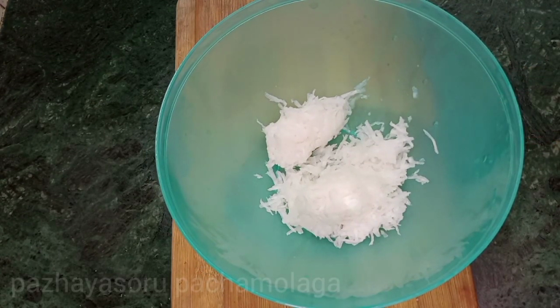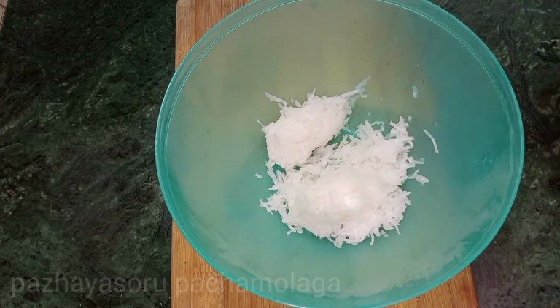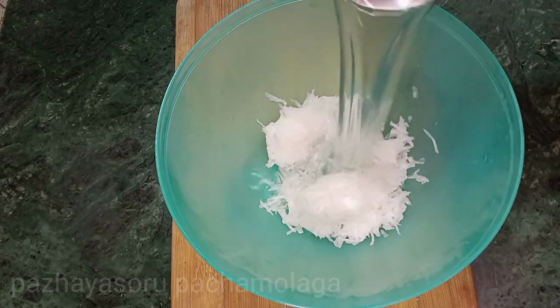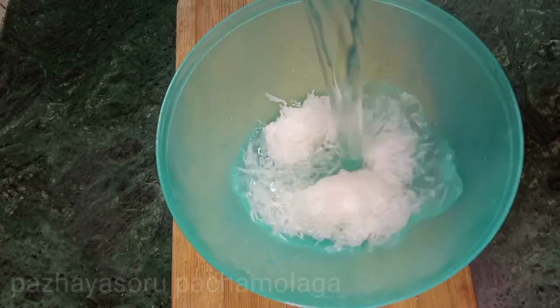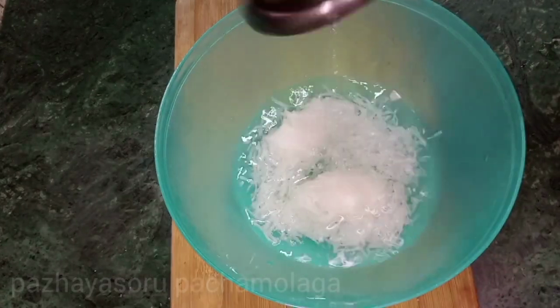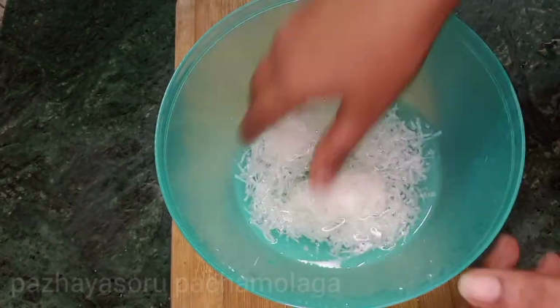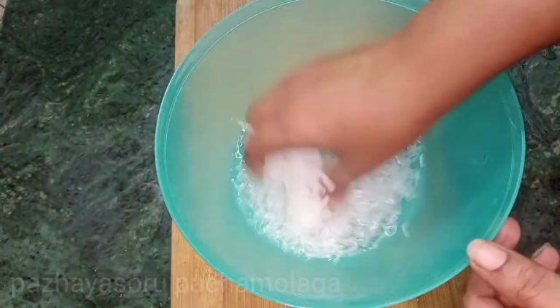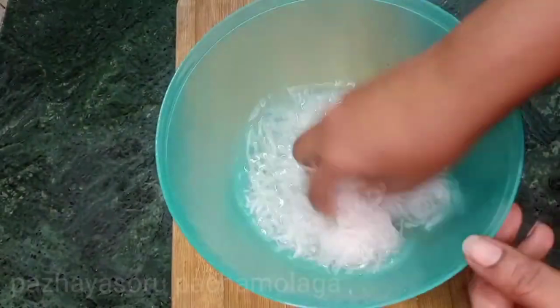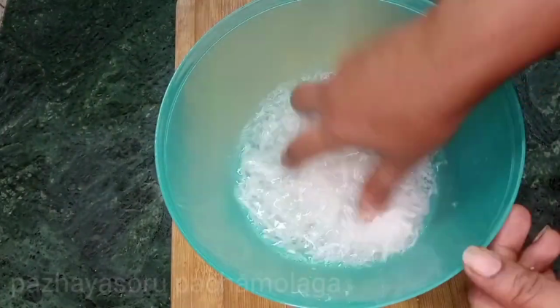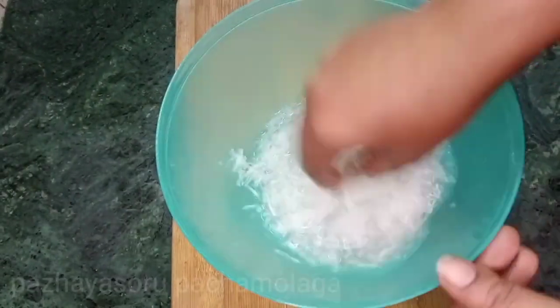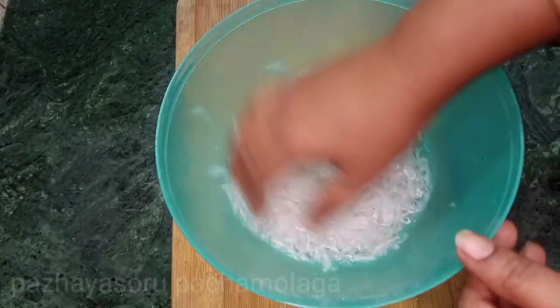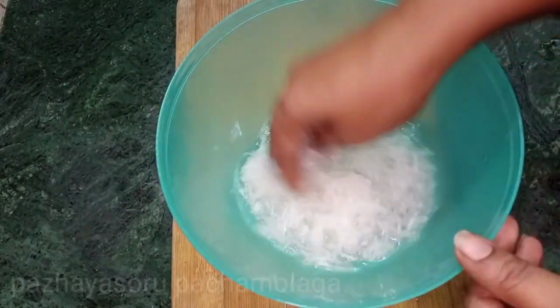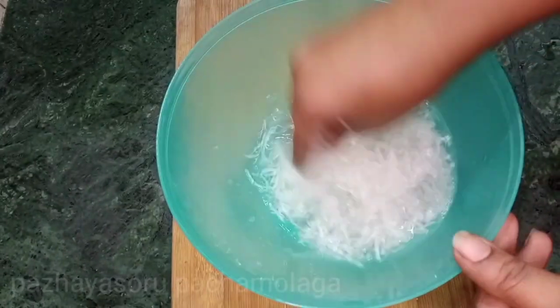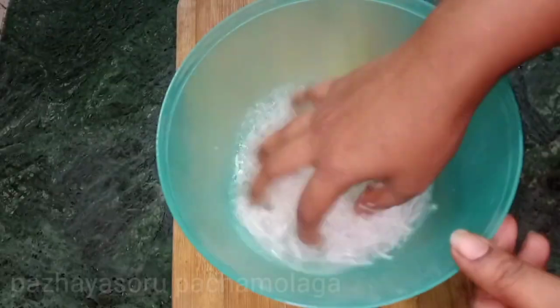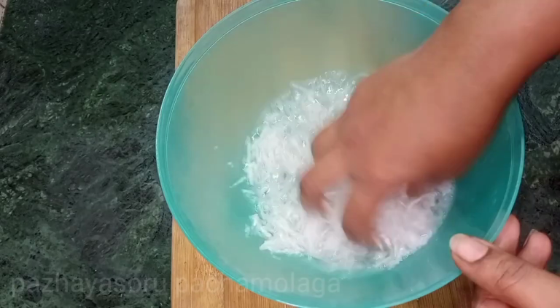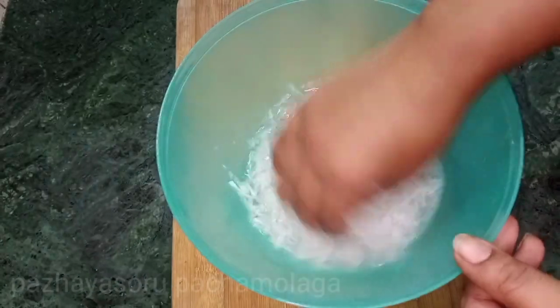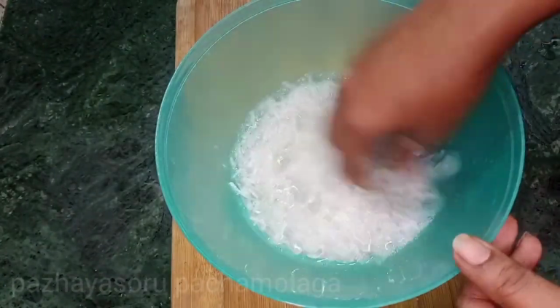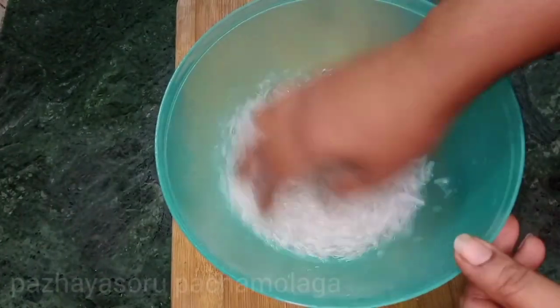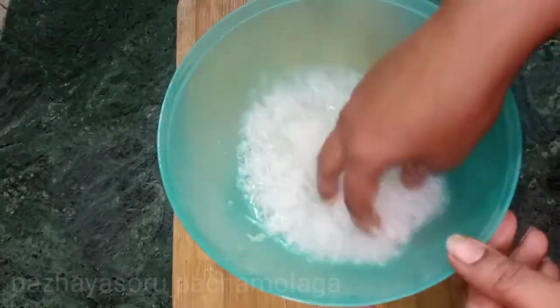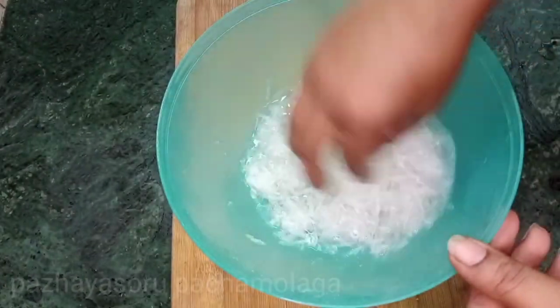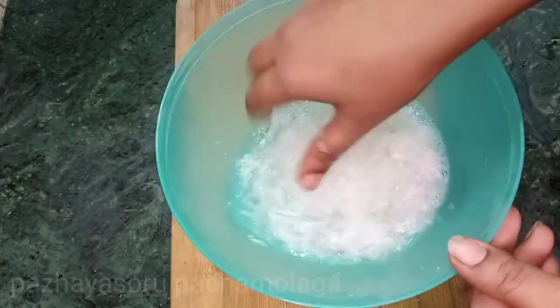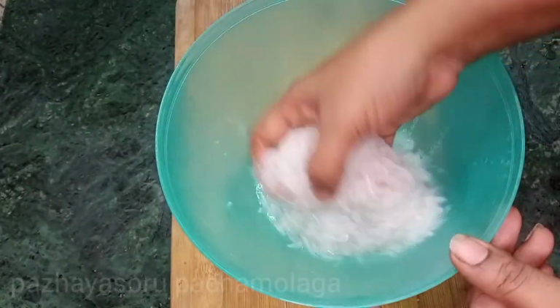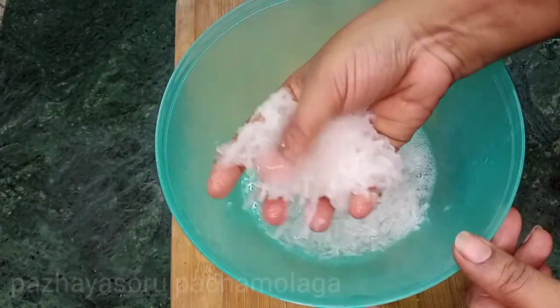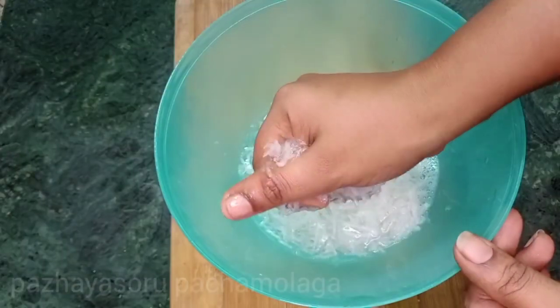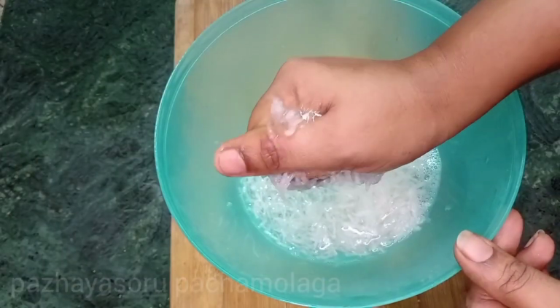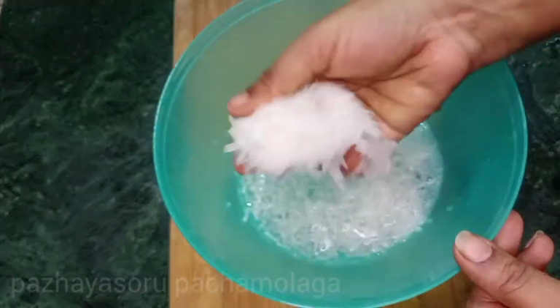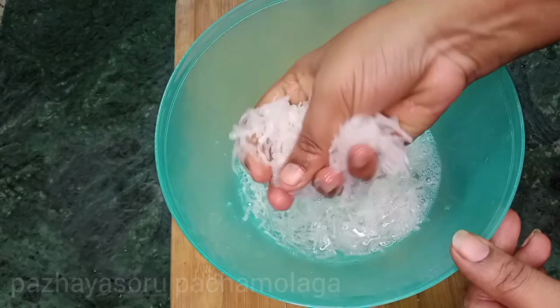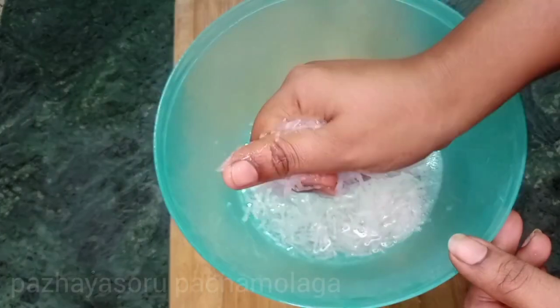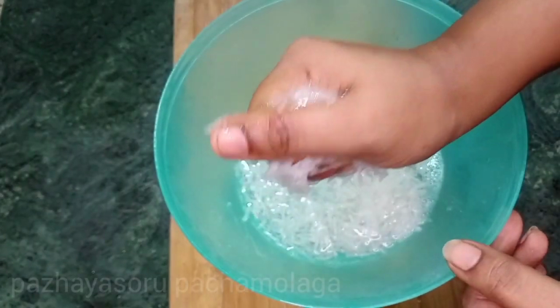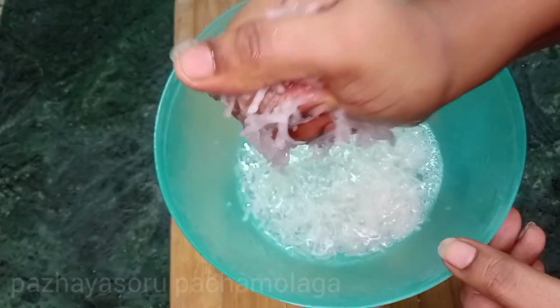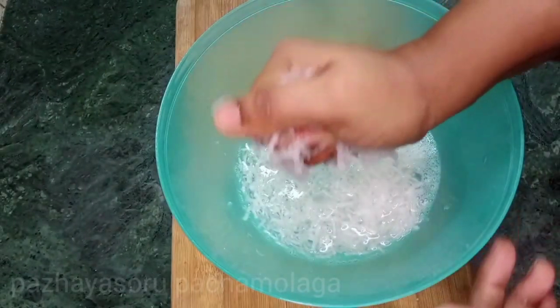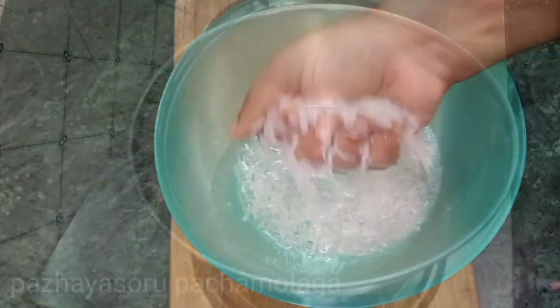Add 2-3 red chilies and add more. You can see how the flavors are. This is how the flavor is — the flavor is soft.